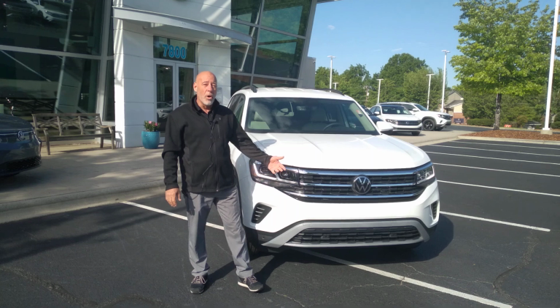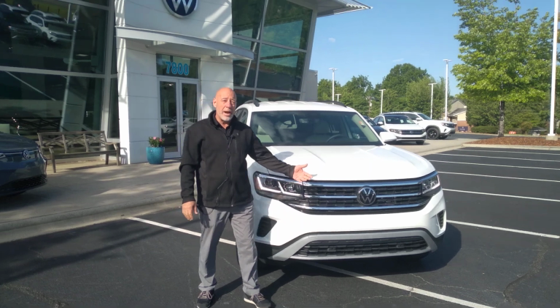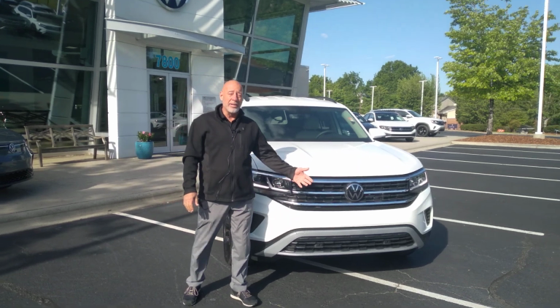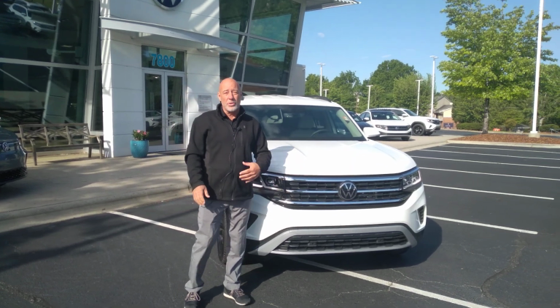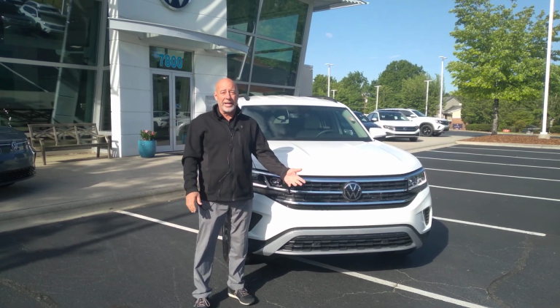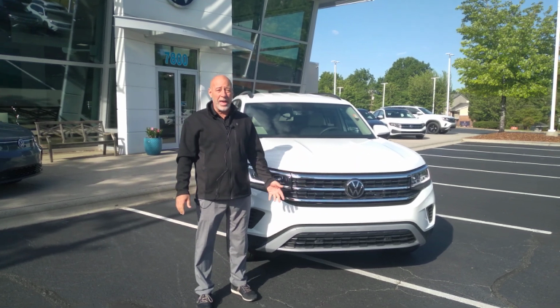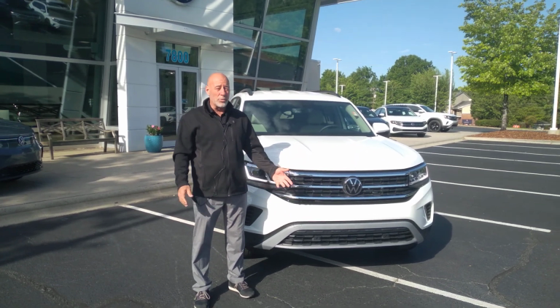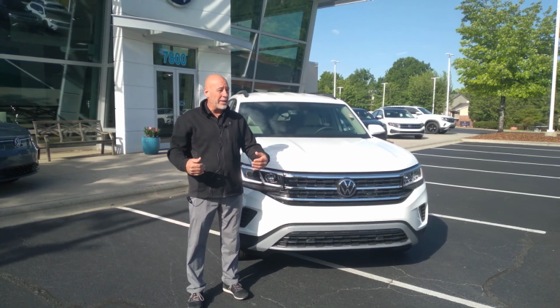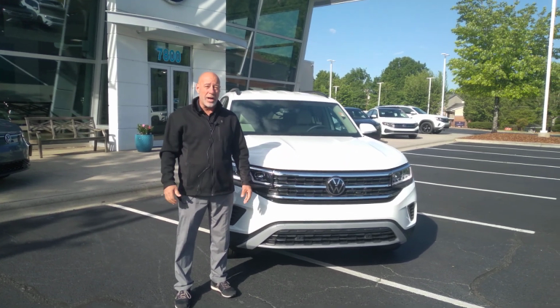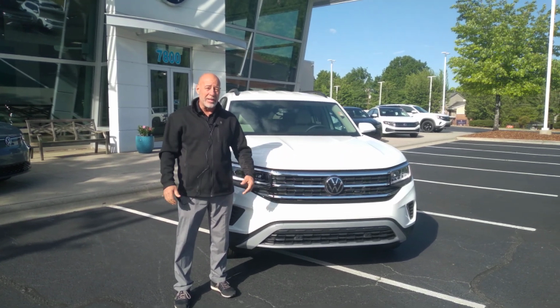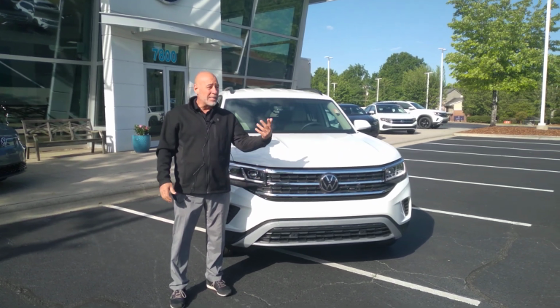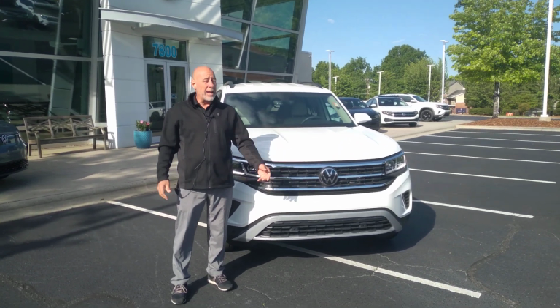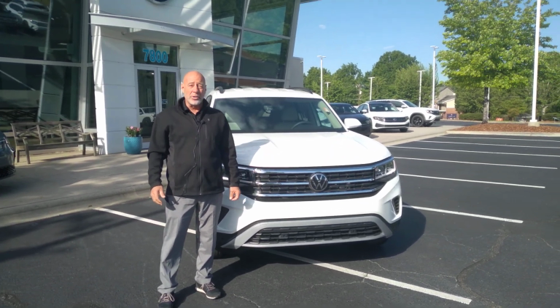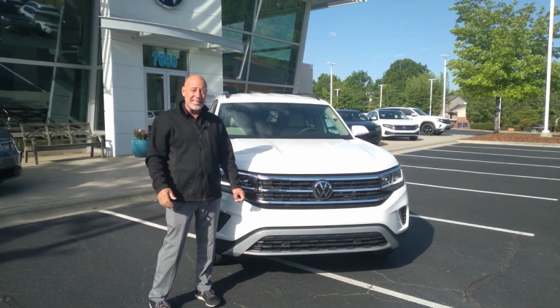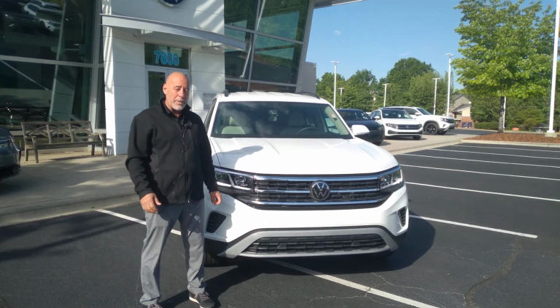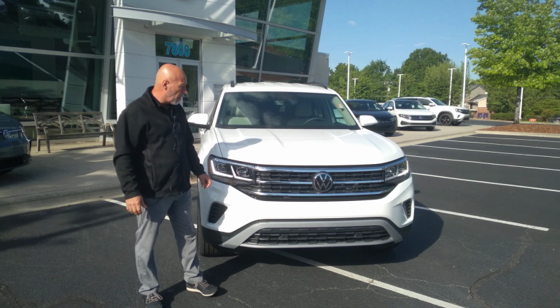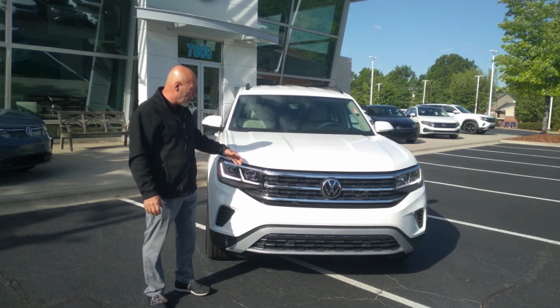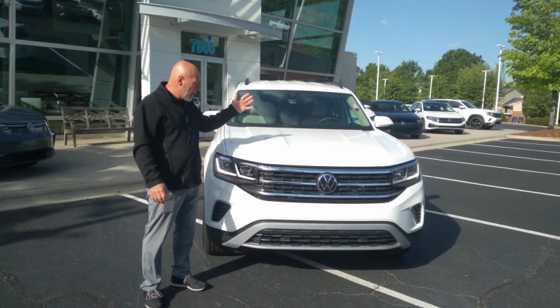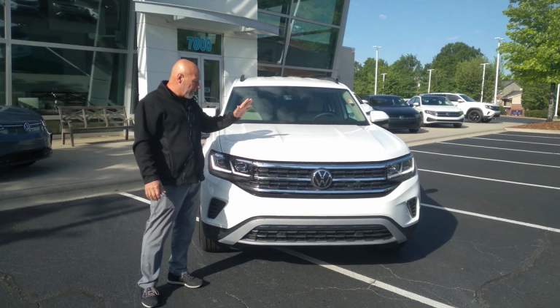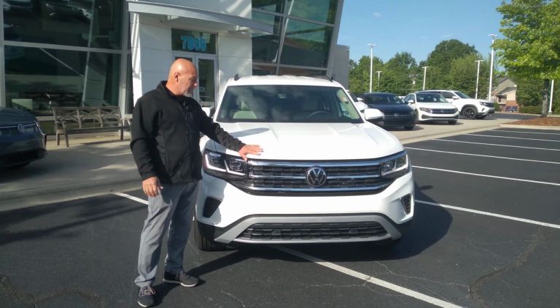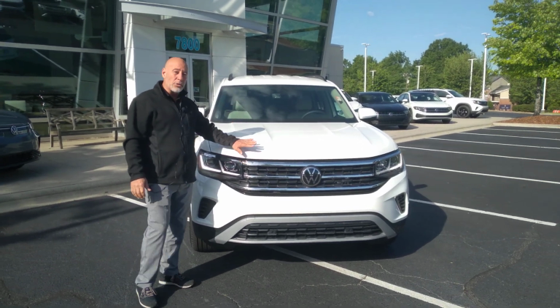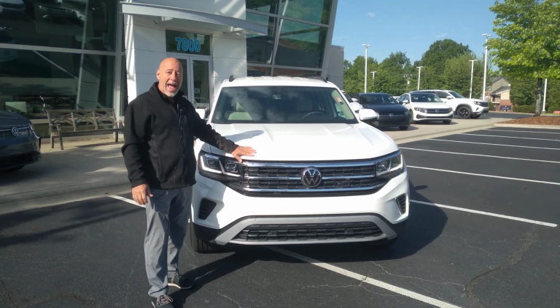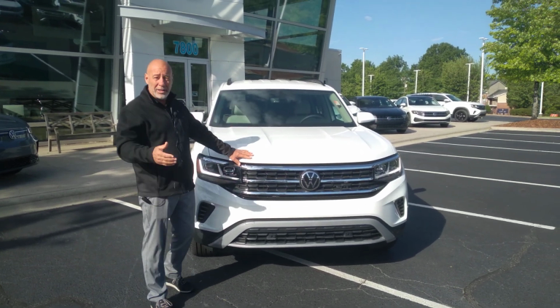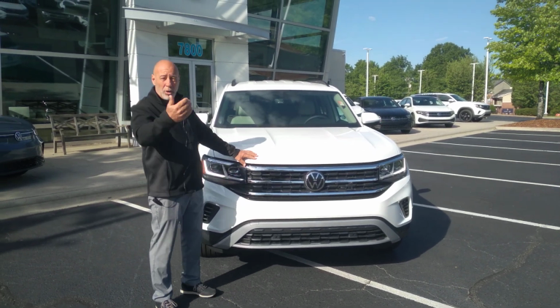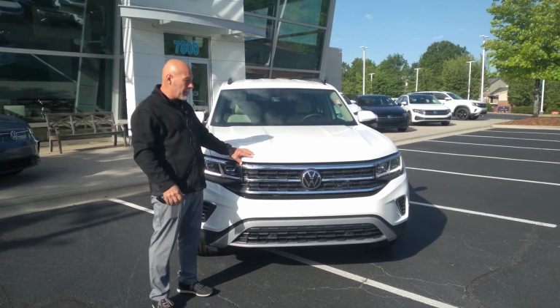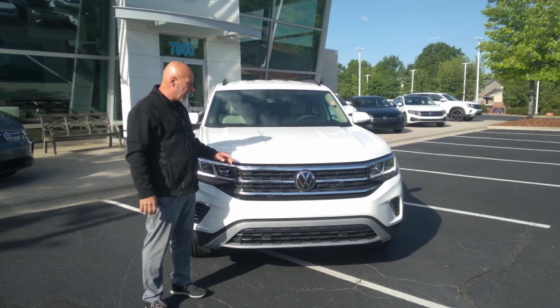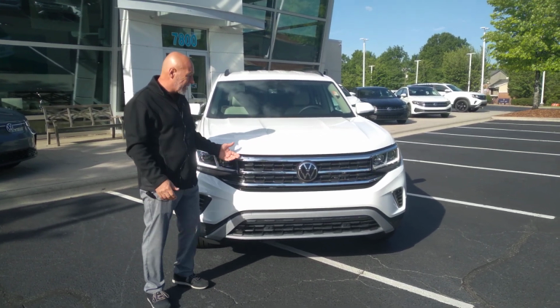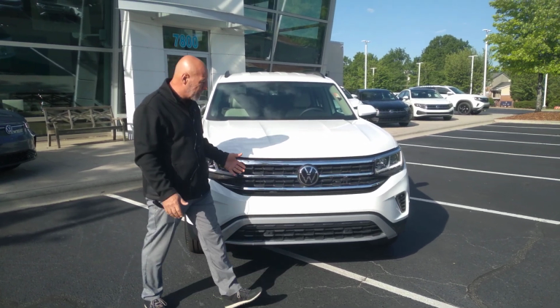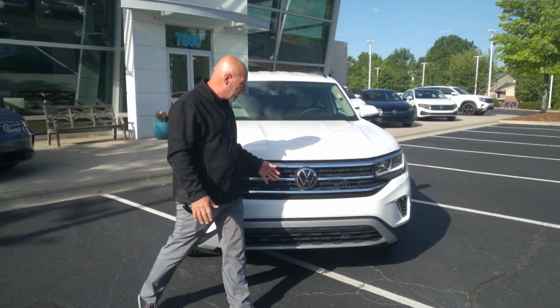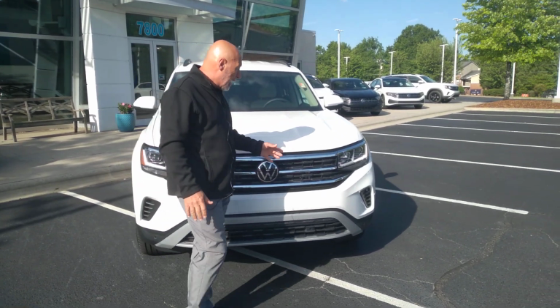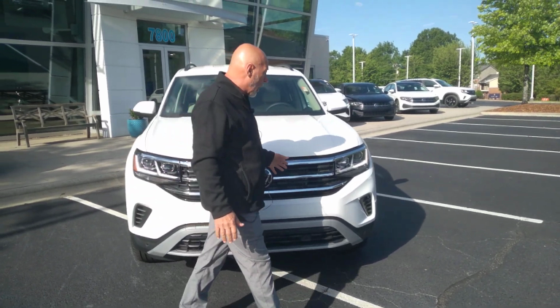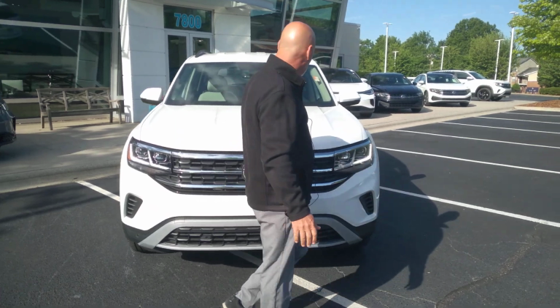Hey Brandon, this is Craig at Carolina Volkswagen here in Charlotte, 7800 East Independence Boulevard. This is the actual Atlas that you inquired about. It's an SE with tech, and it's white in color.